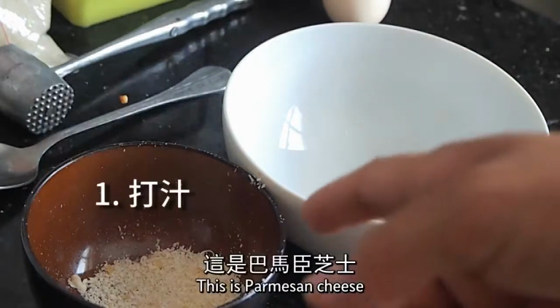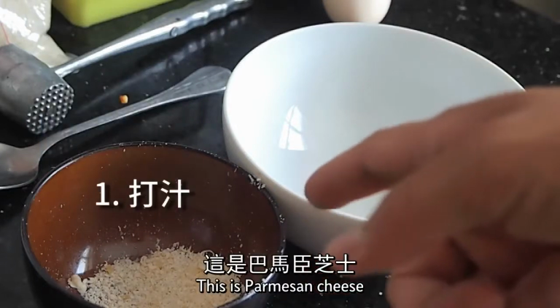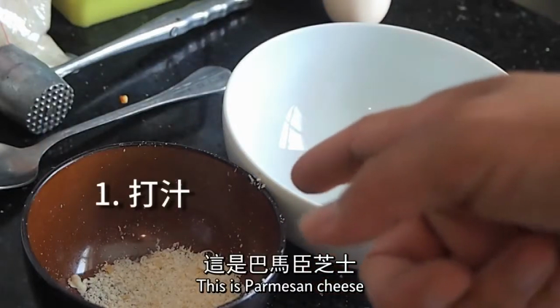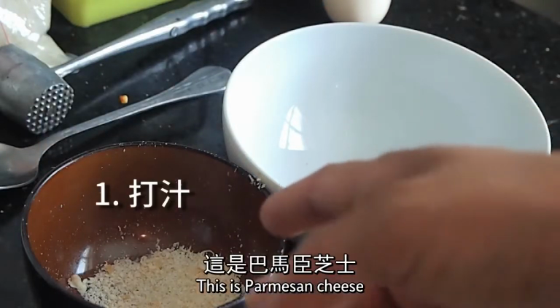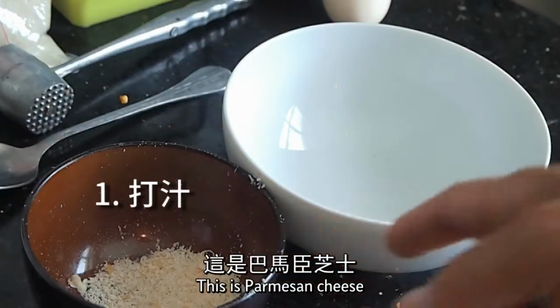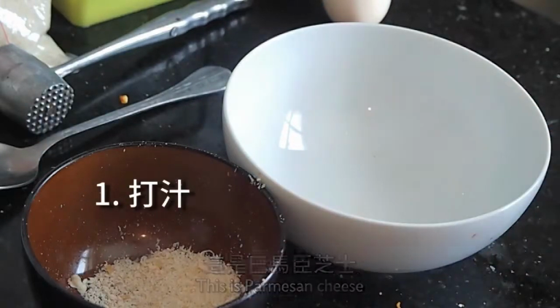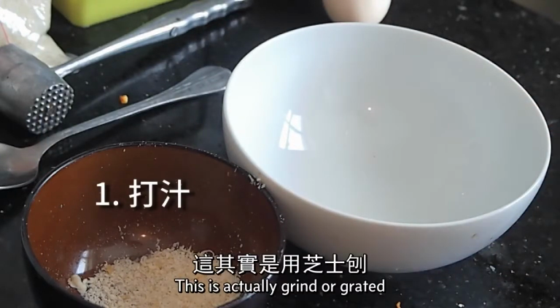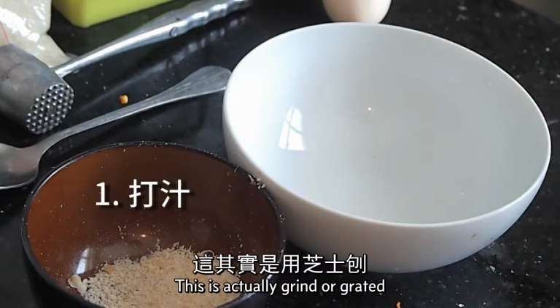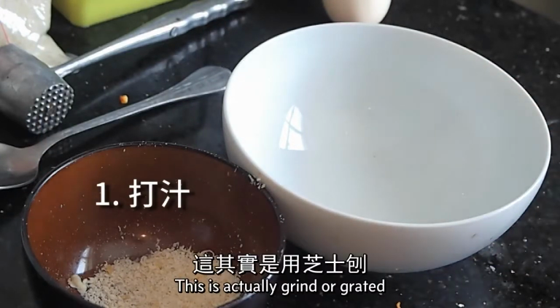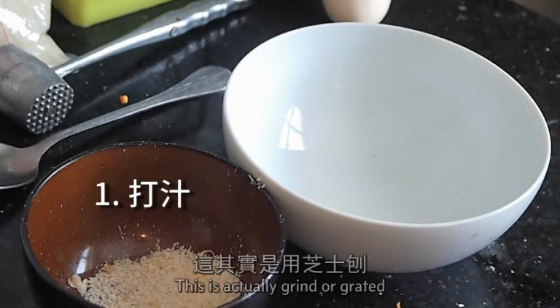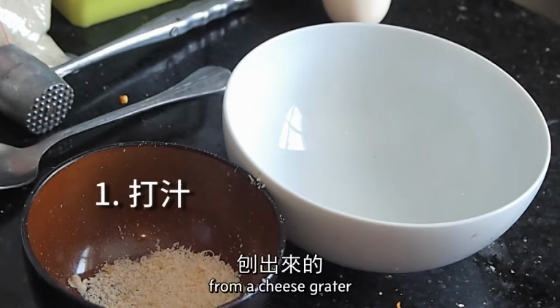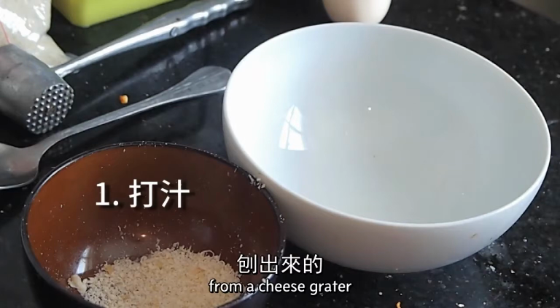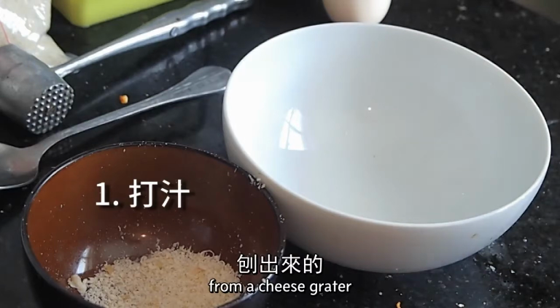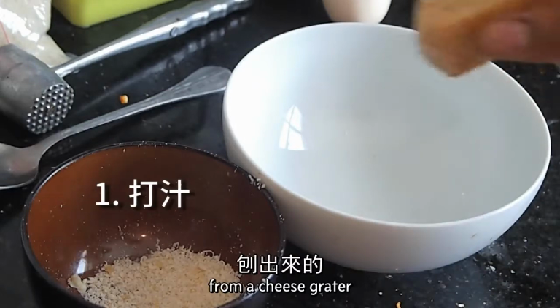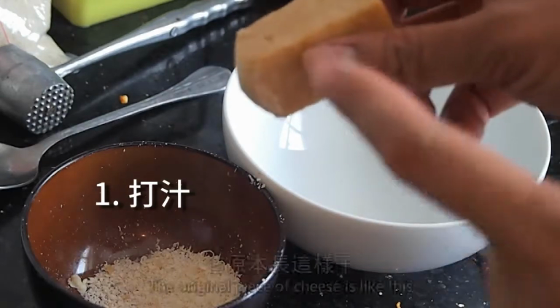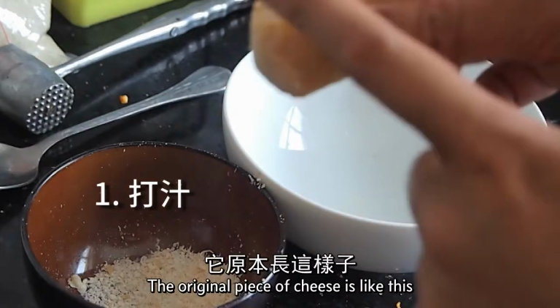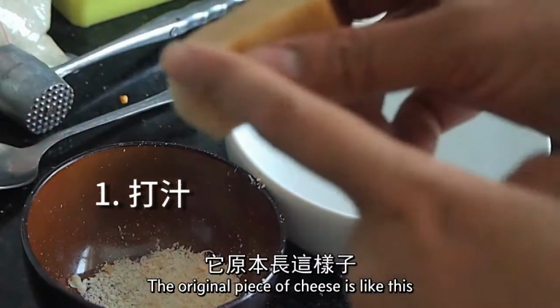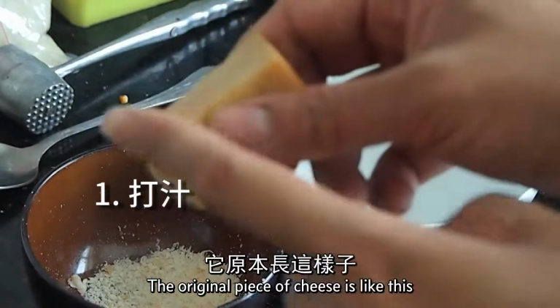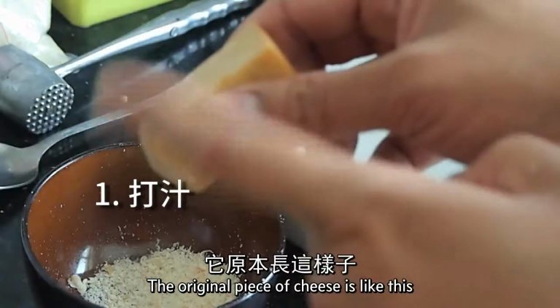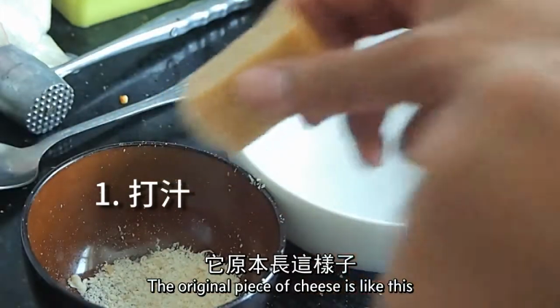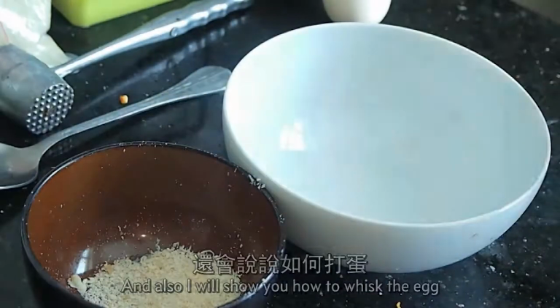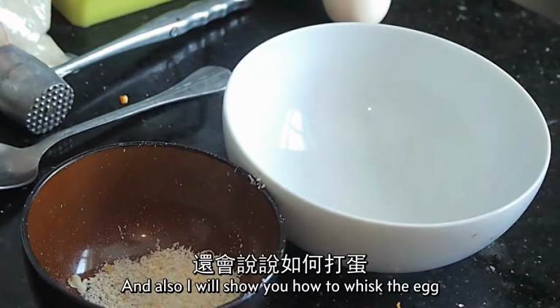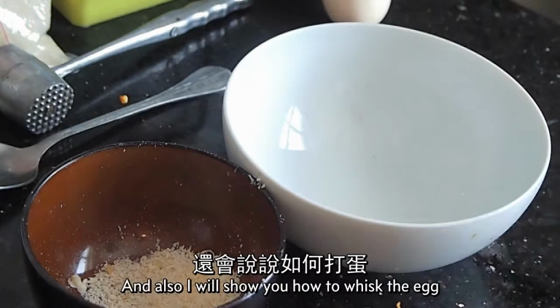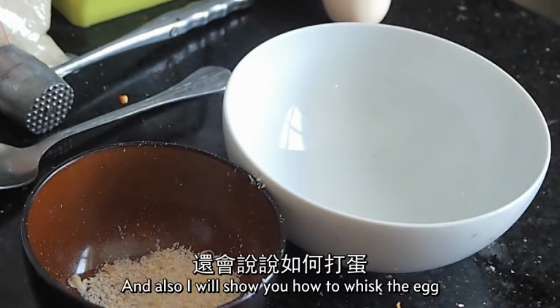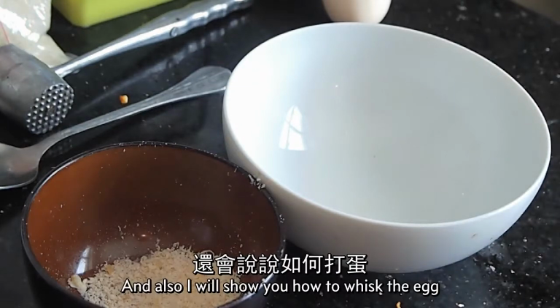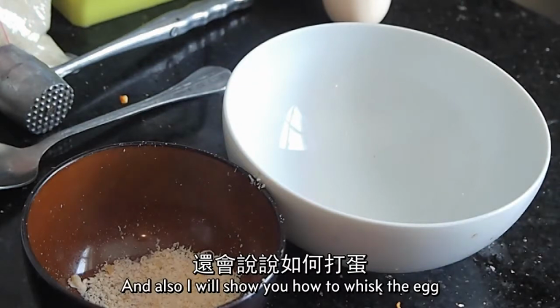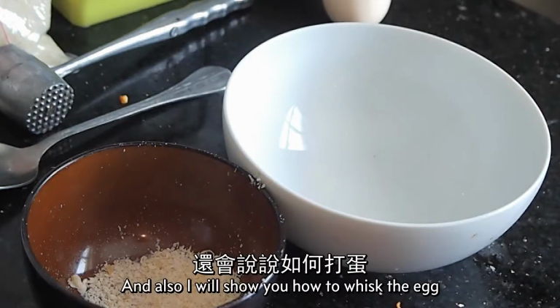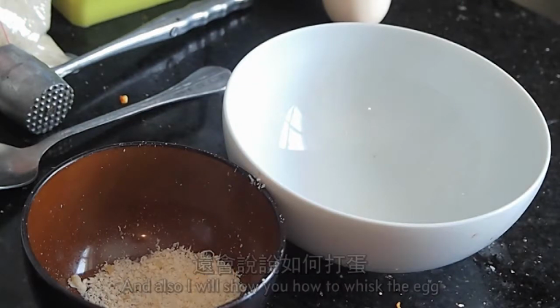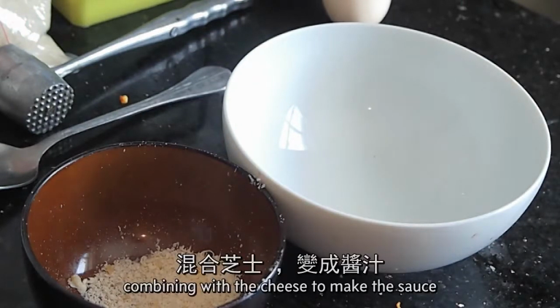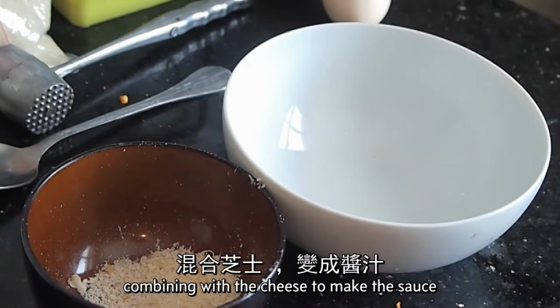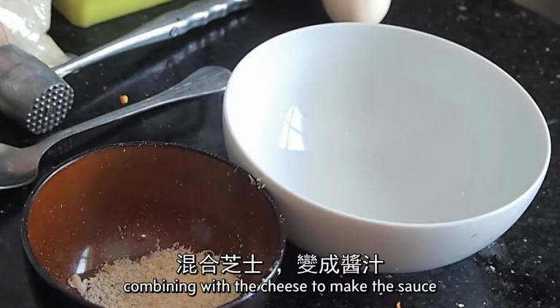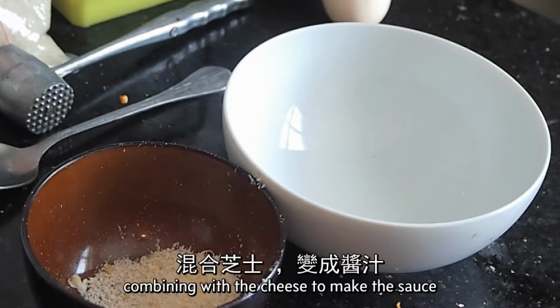This is the Parmesan cheese, actually grated from the cheese grater. The original piece of cheese is like this. I'm going to show you how to whisk the egg and bind it with the cheese to make the sauce.